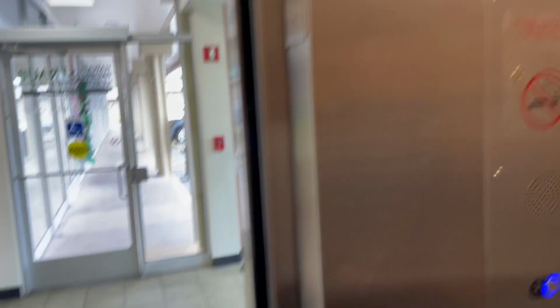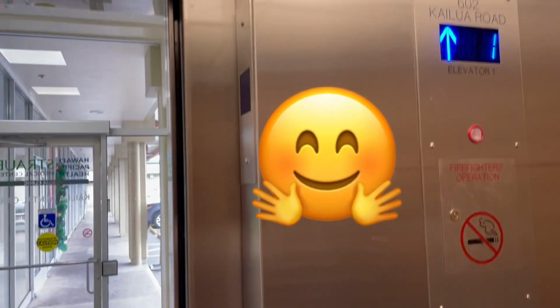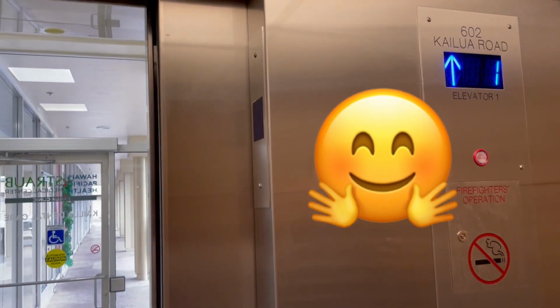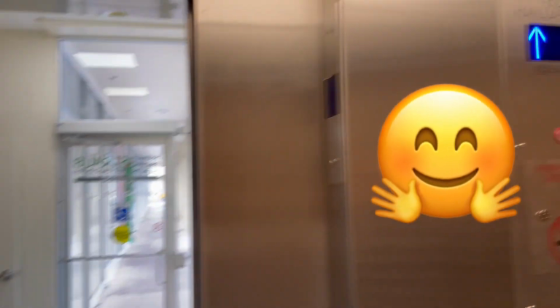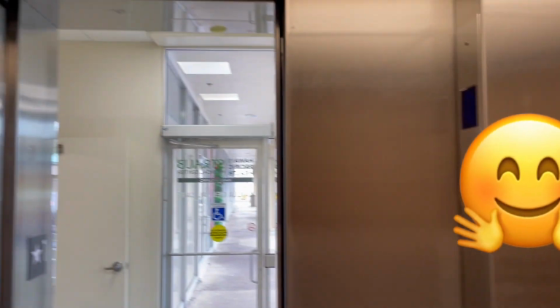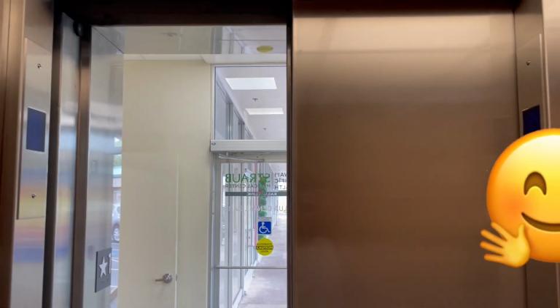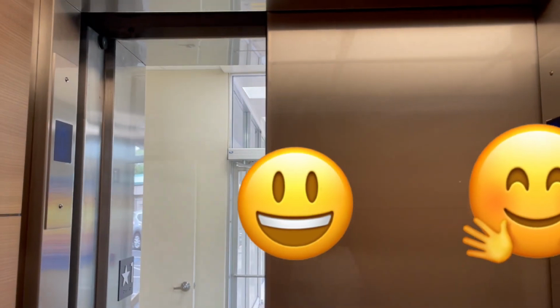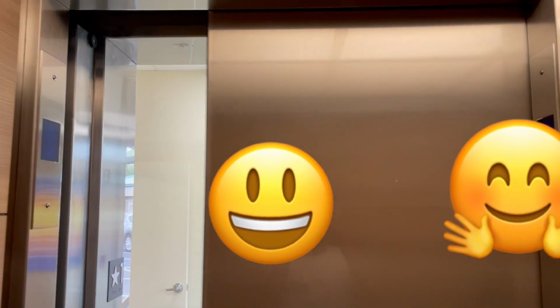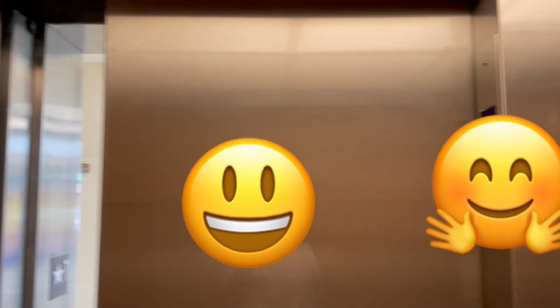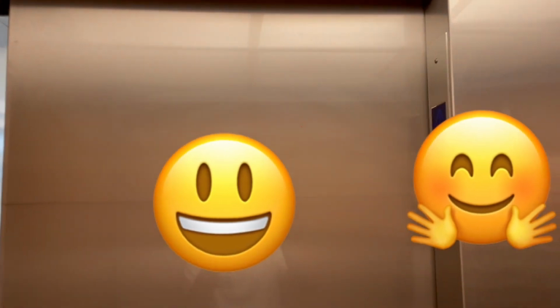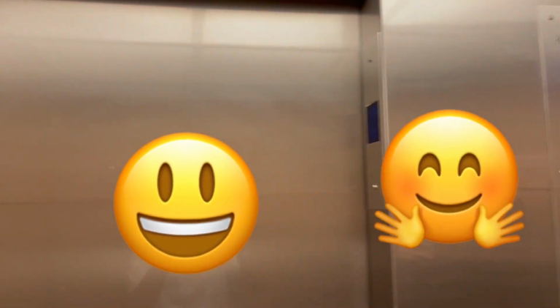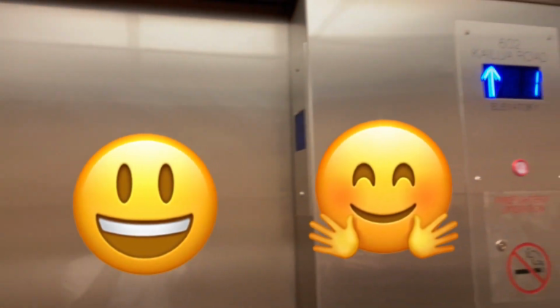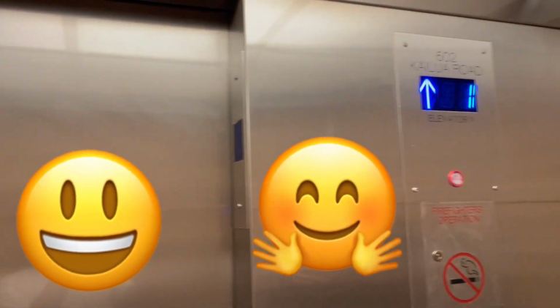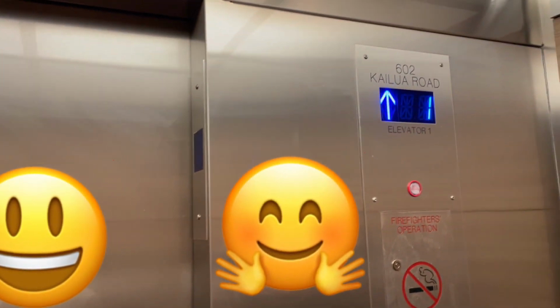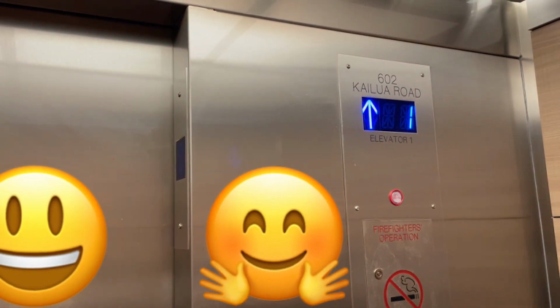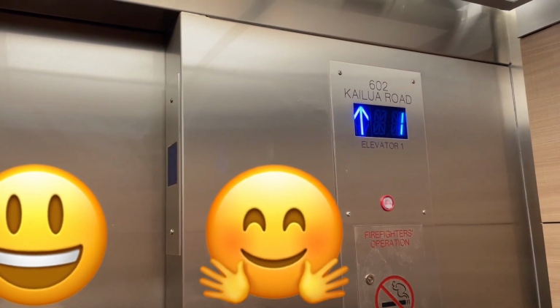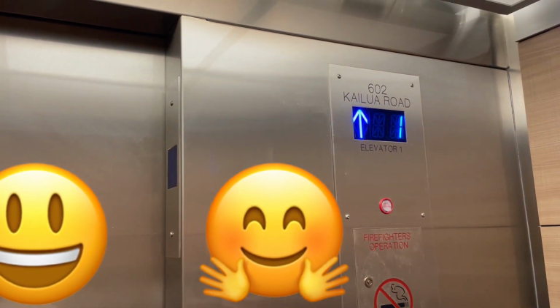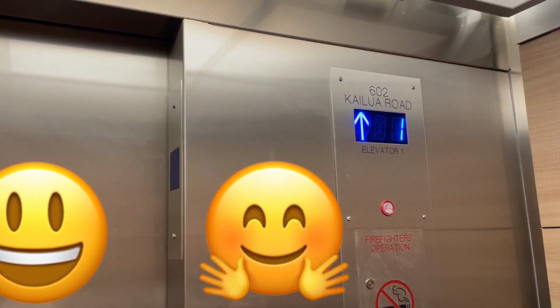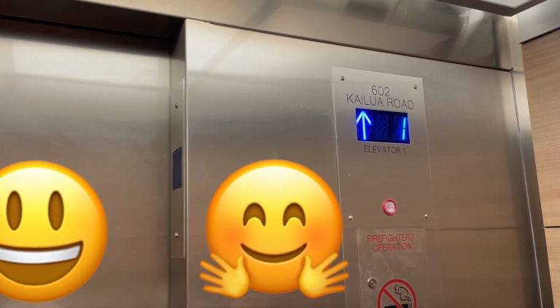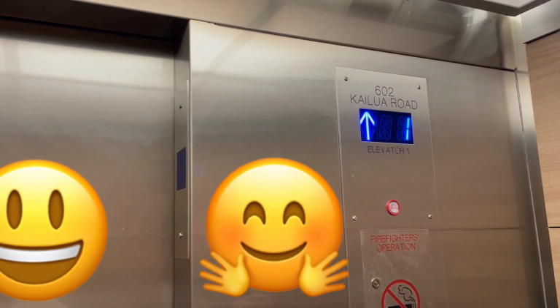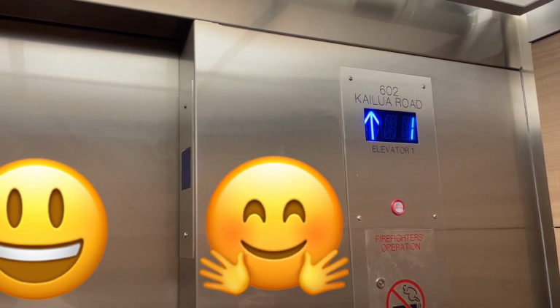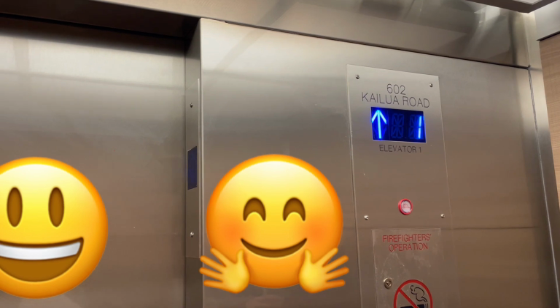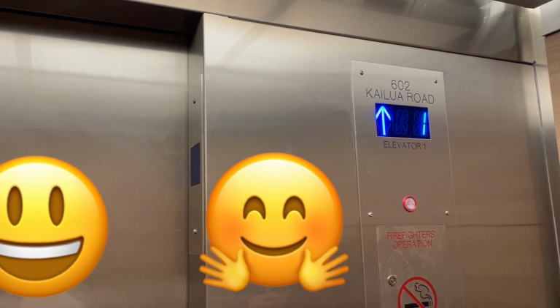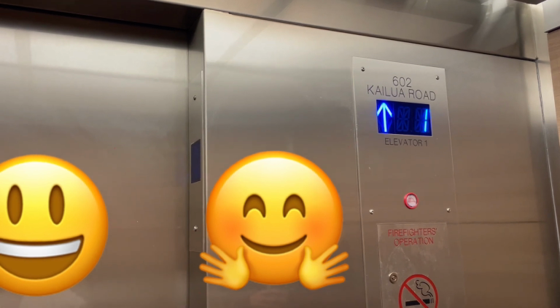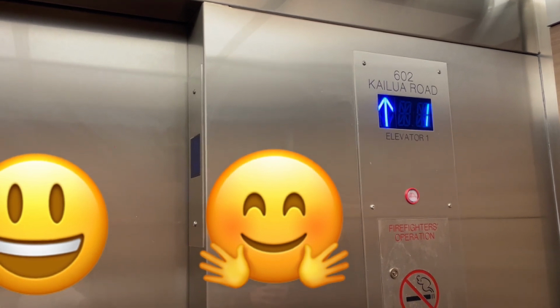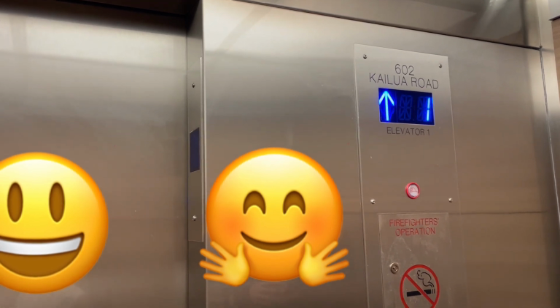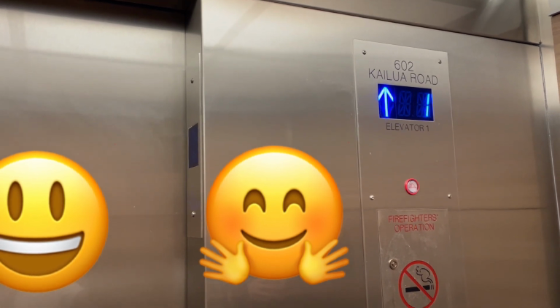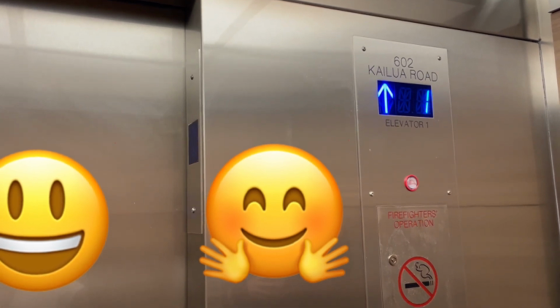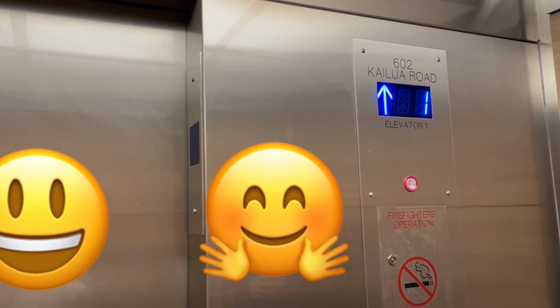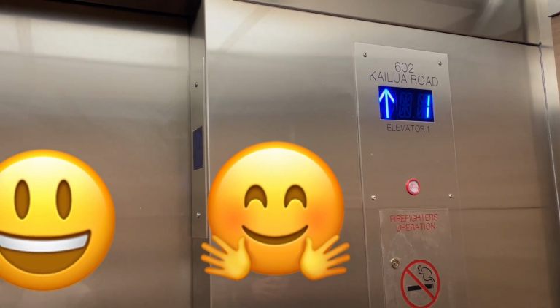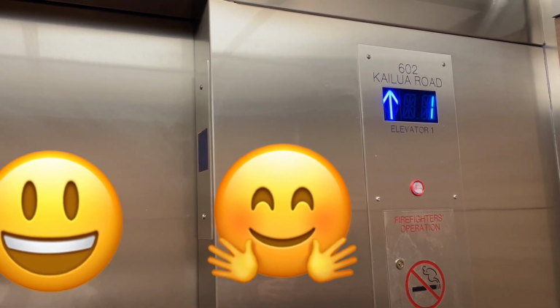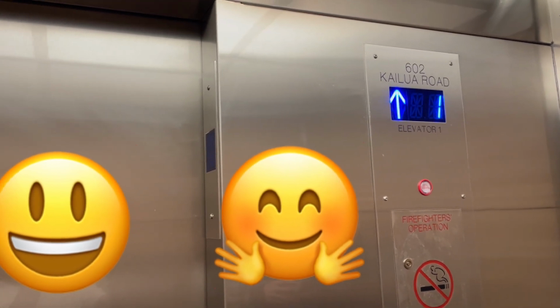I mean this one isn't too bad anyway. All right, motor. 602 Kailua Road — that's correct, that is the address of this building.